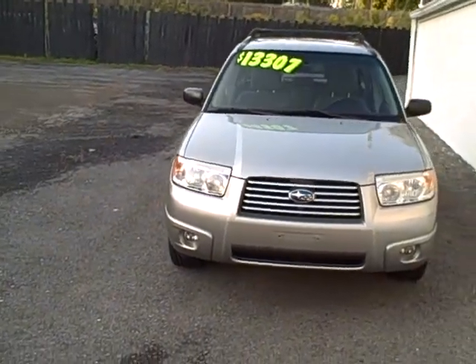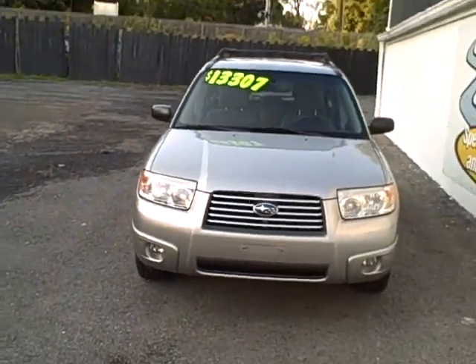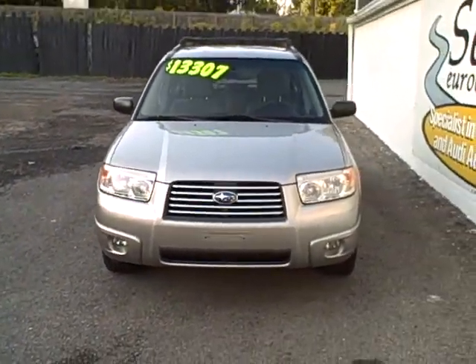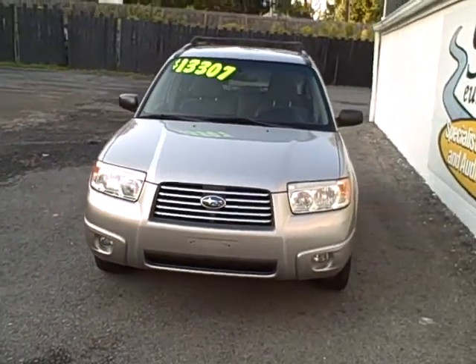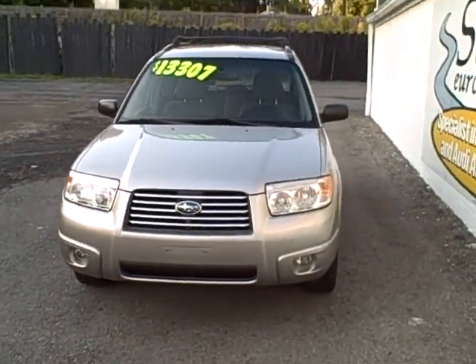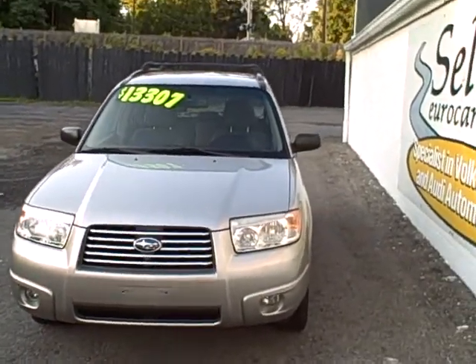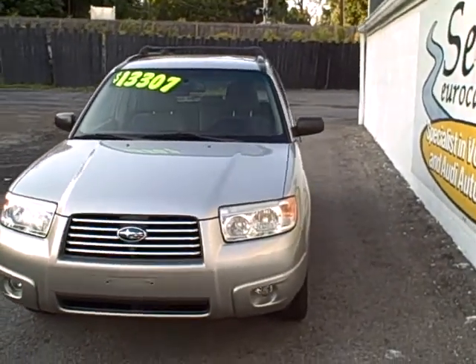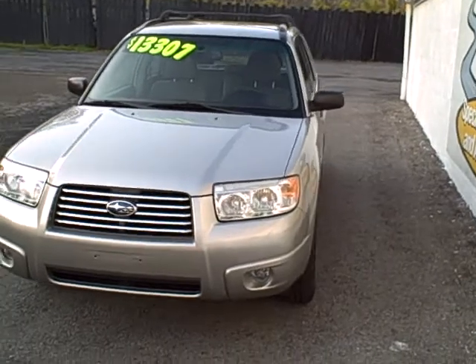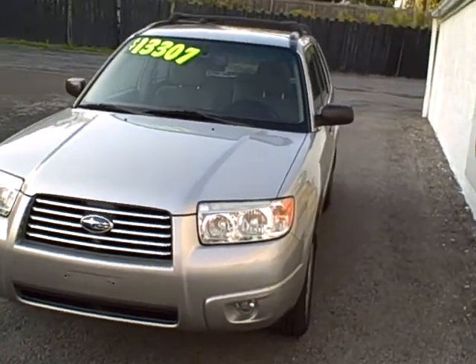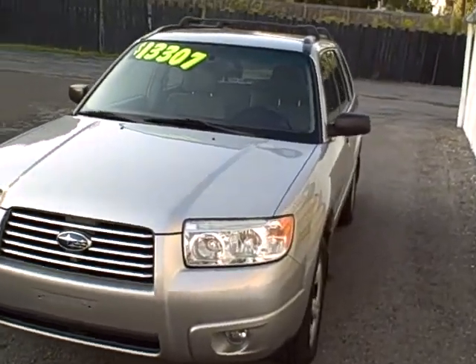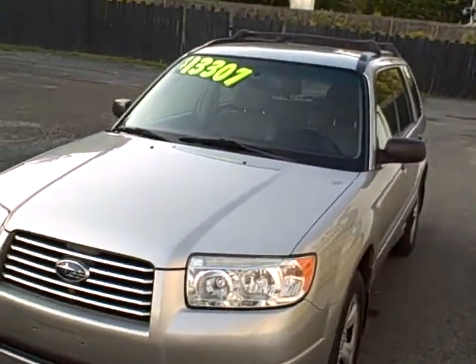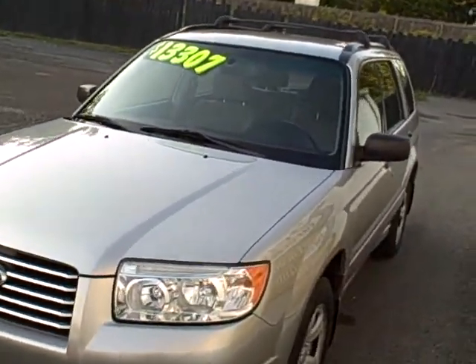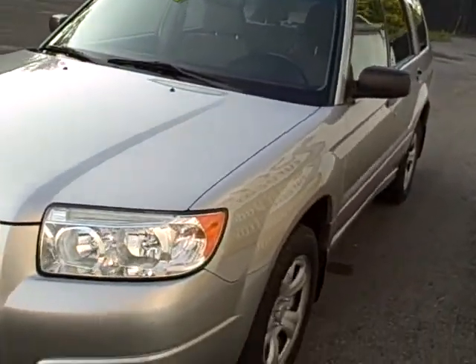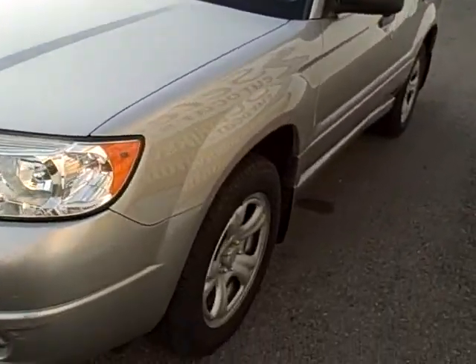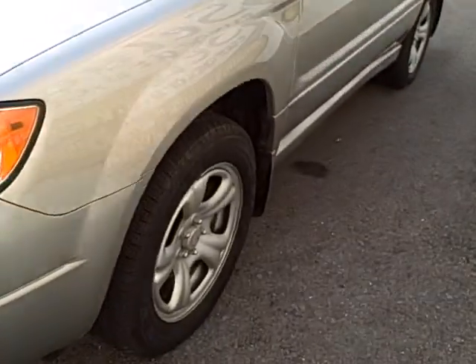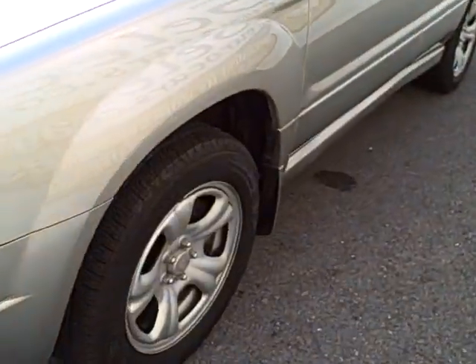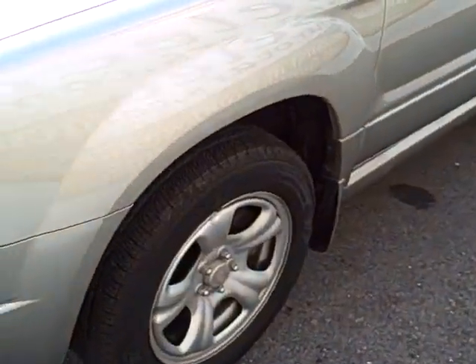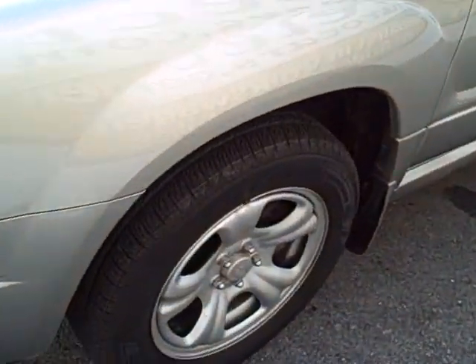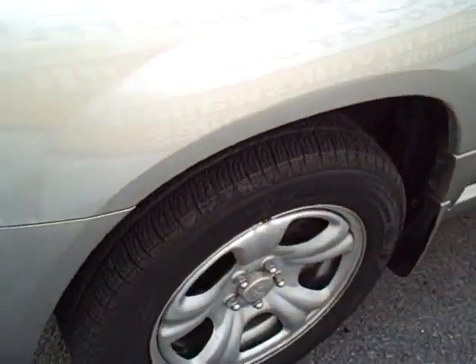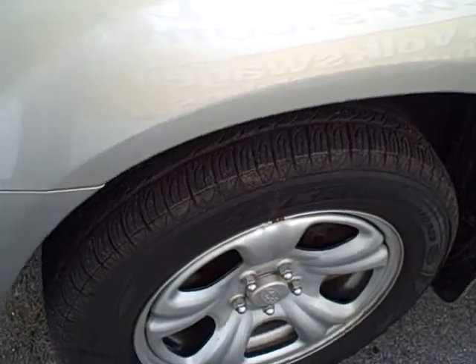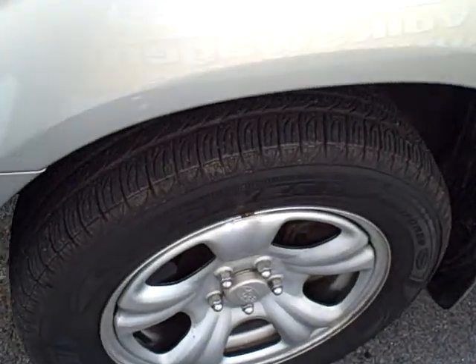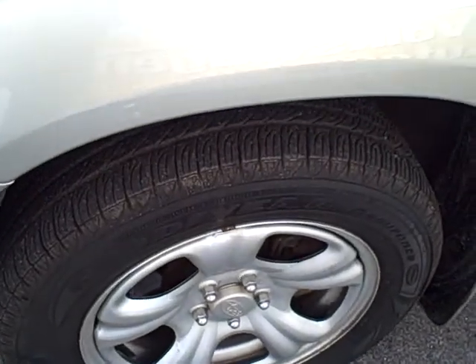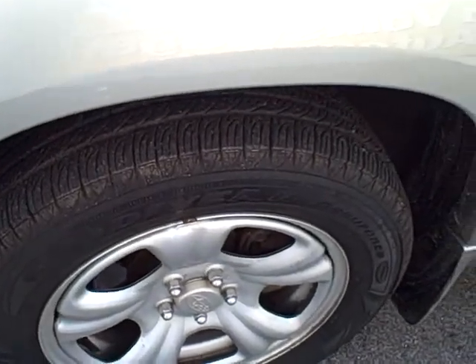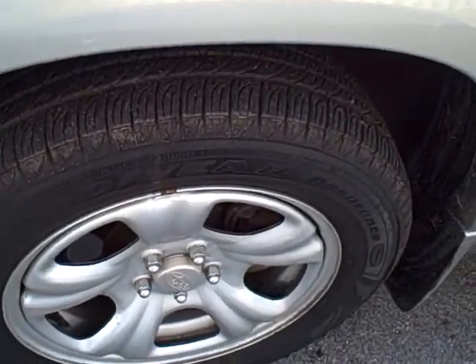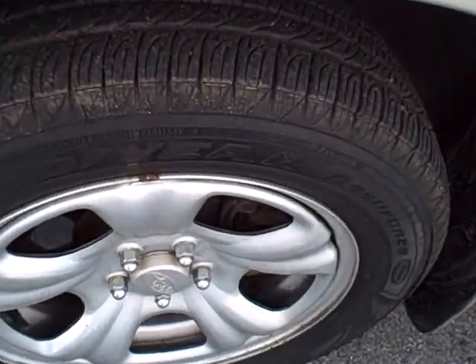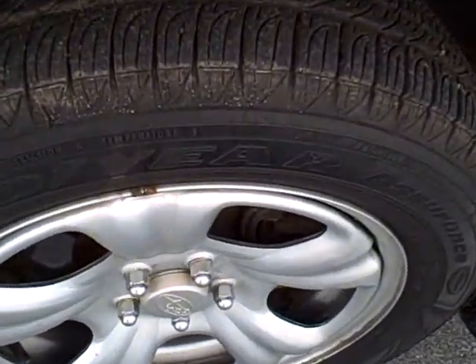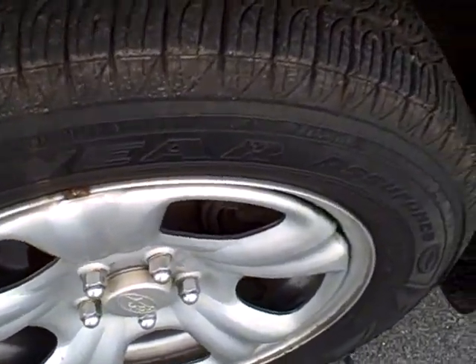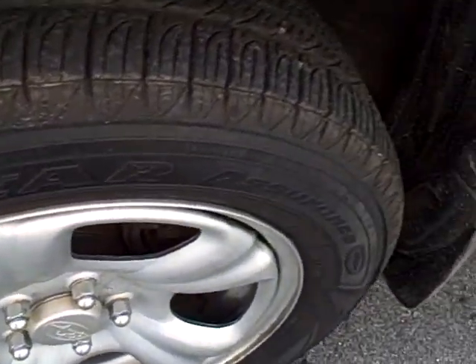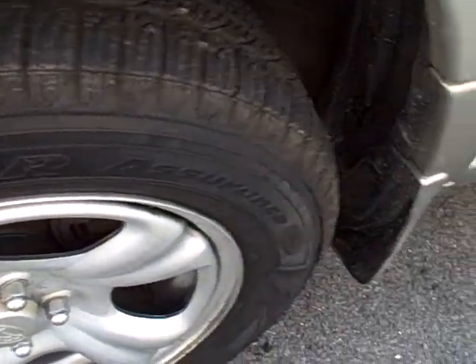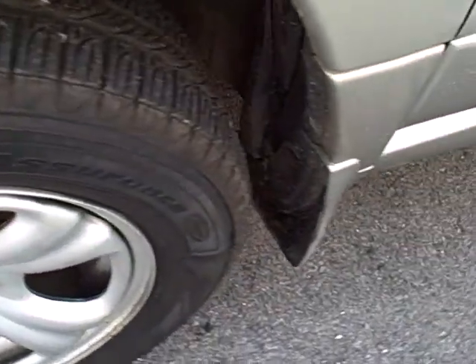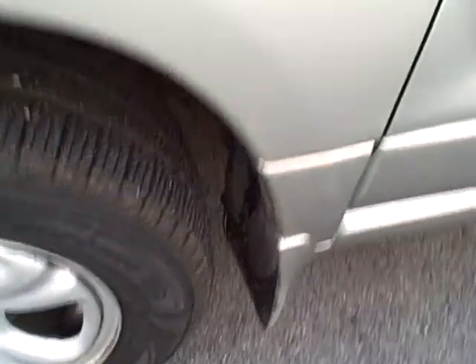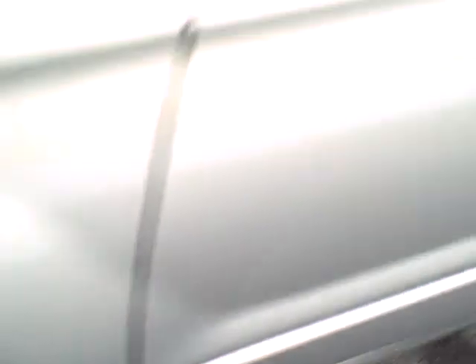Halogen headlamps and fog lamps. The Forester sits way off the ground, giving good clearance and a comfortable, quiet ride. Goodyear Assurance radial tires, nice shape.